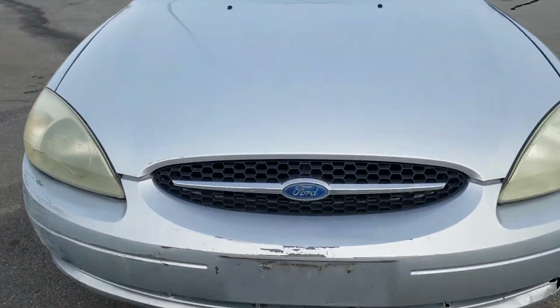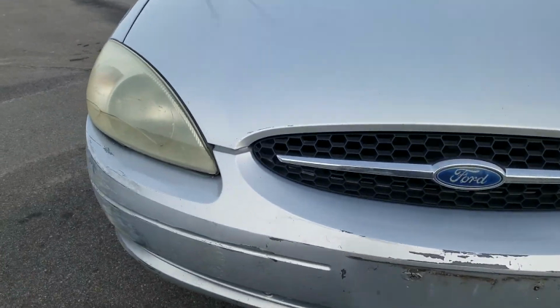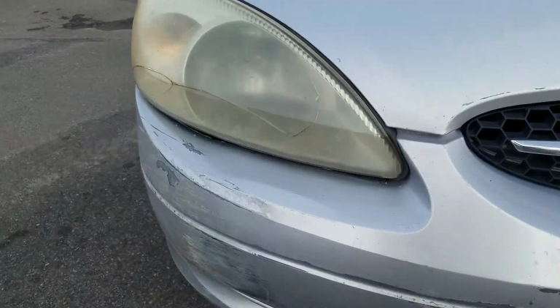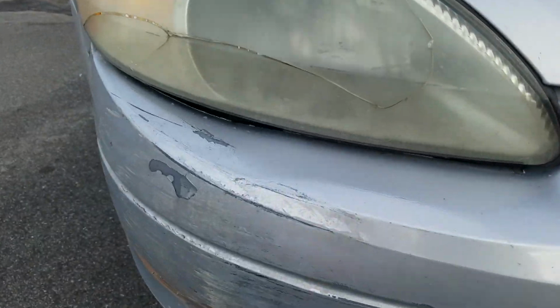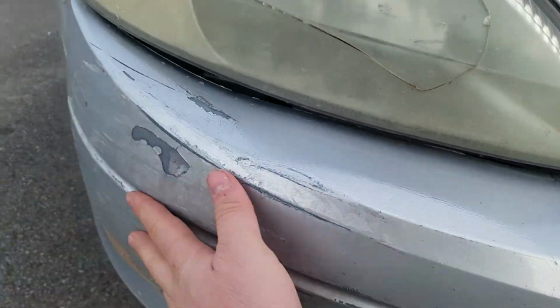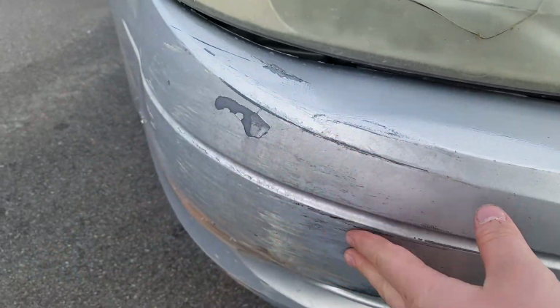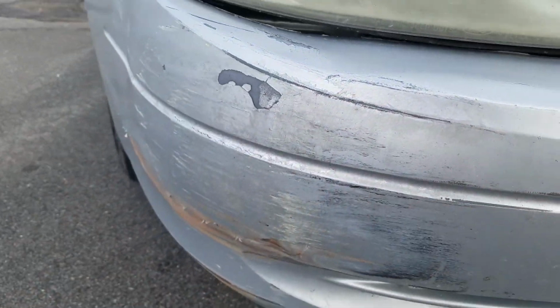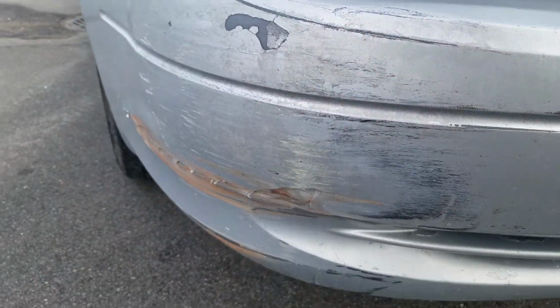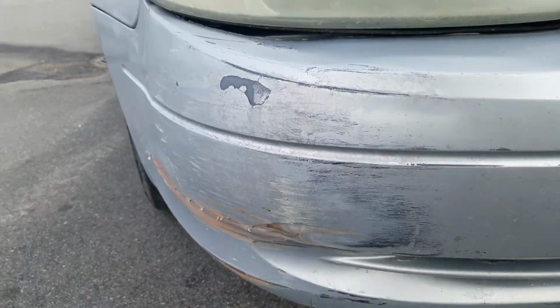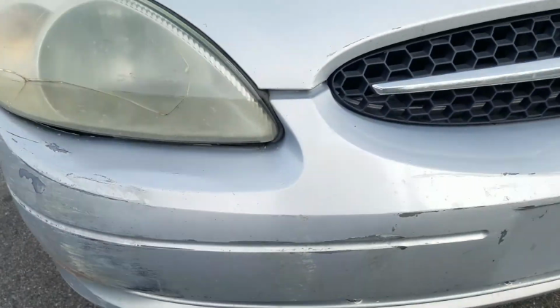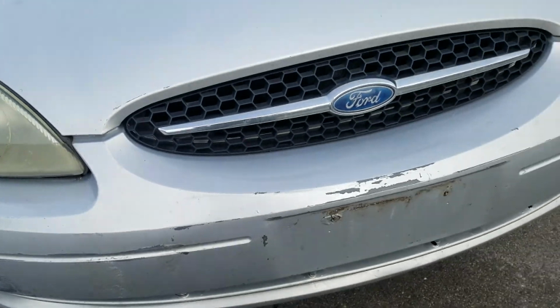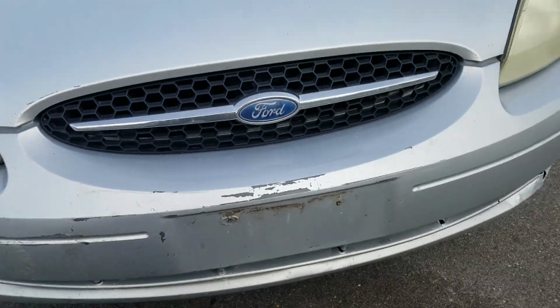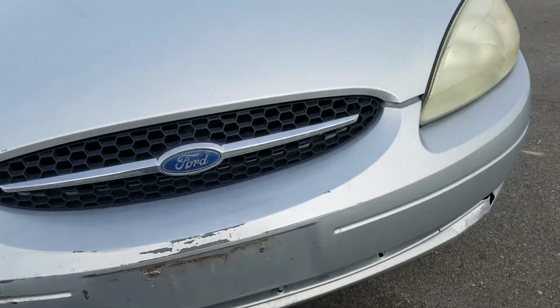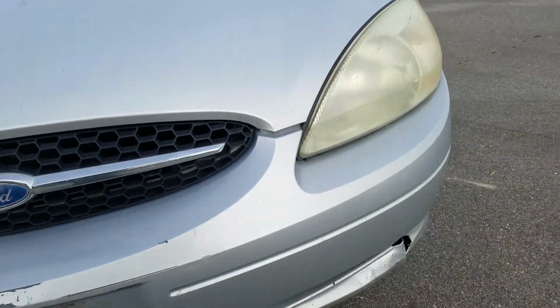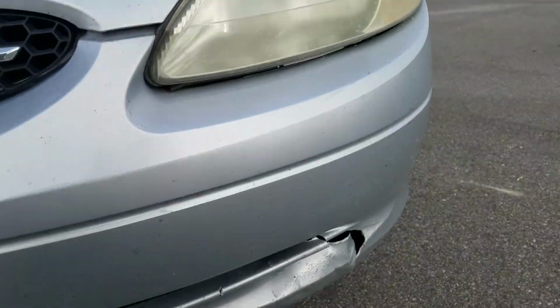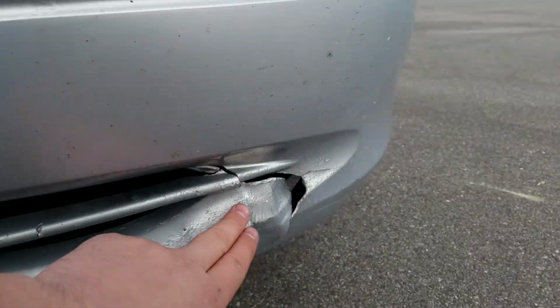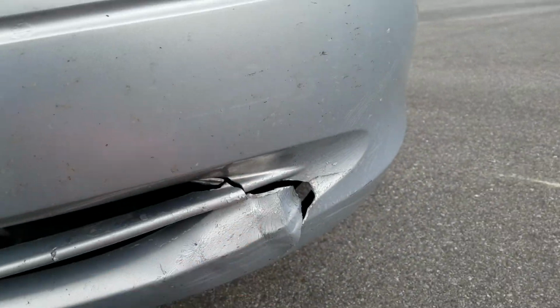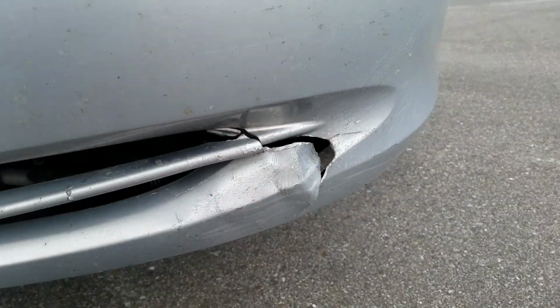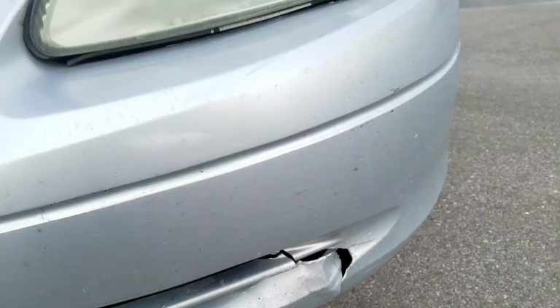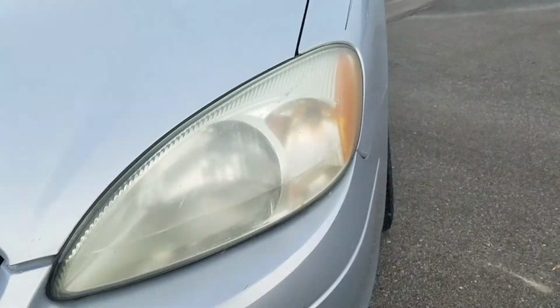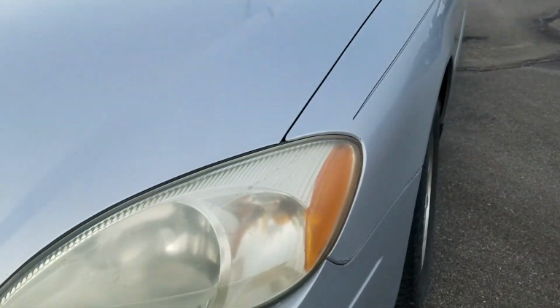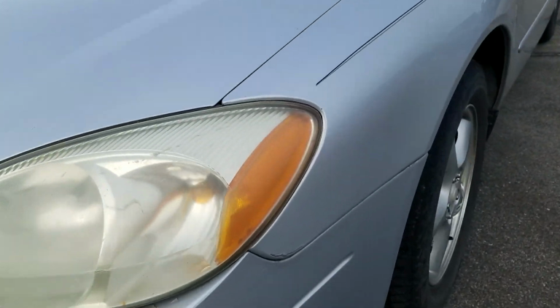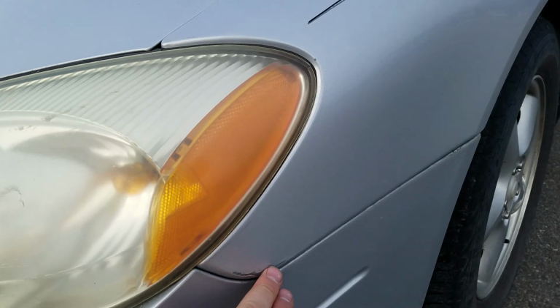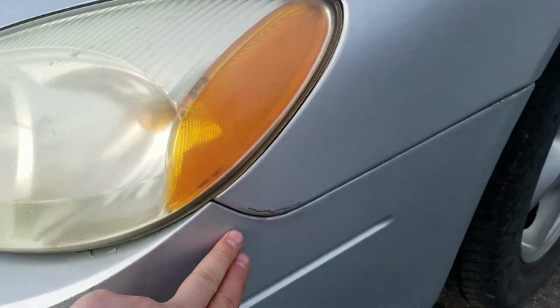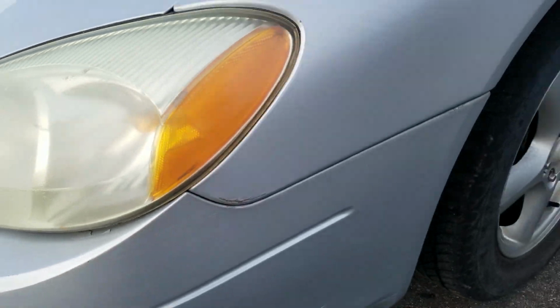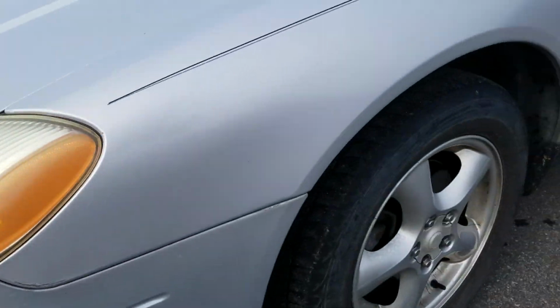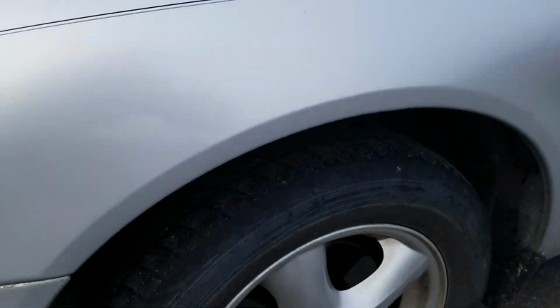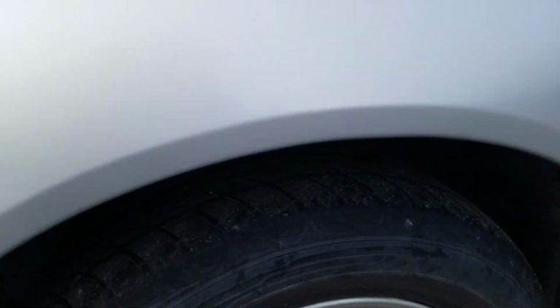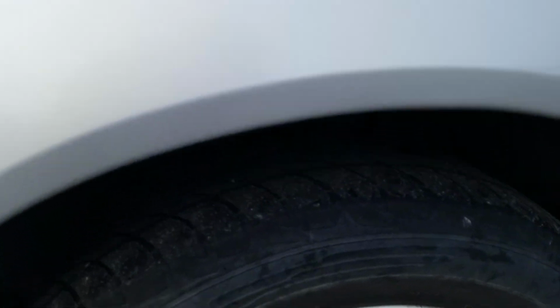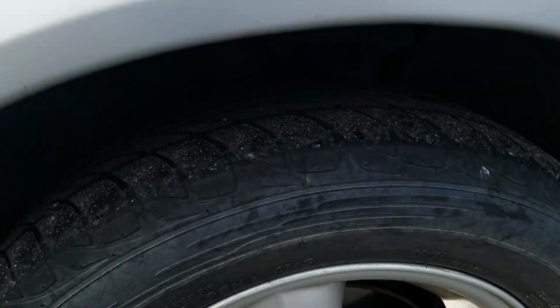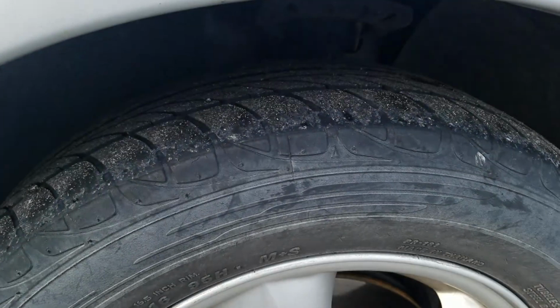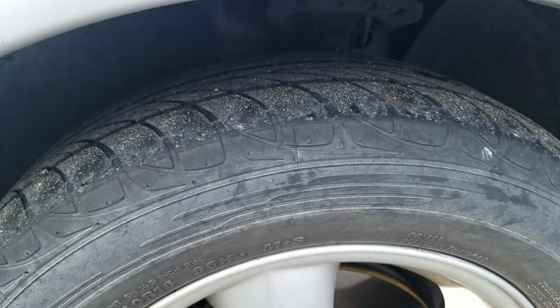Looking at the front bumper here, looks like you do got some scrapes along the front bumper. Does look like something bumped it right back there. Scrapes there, got life left in the tires.